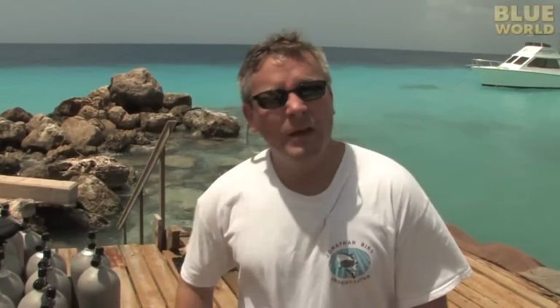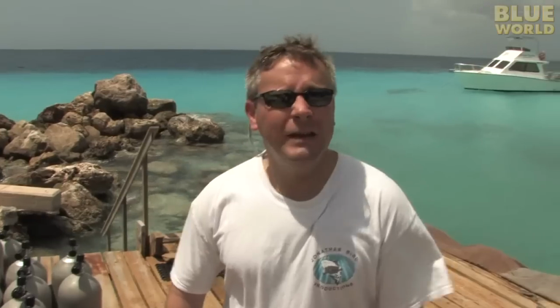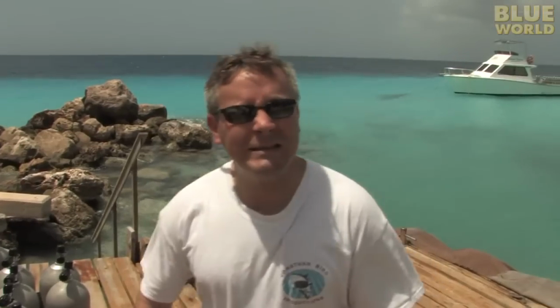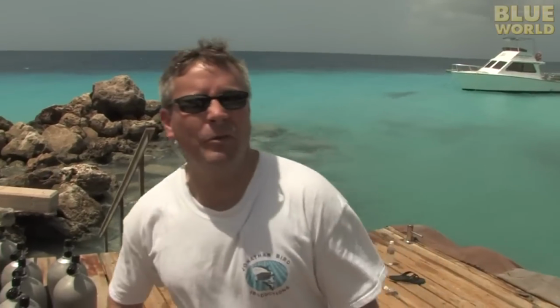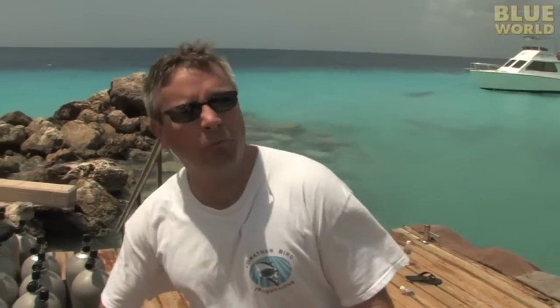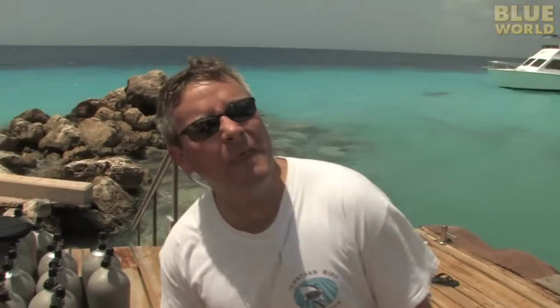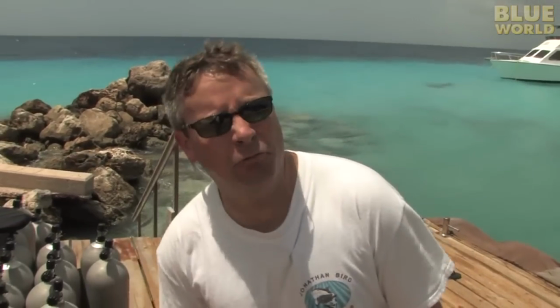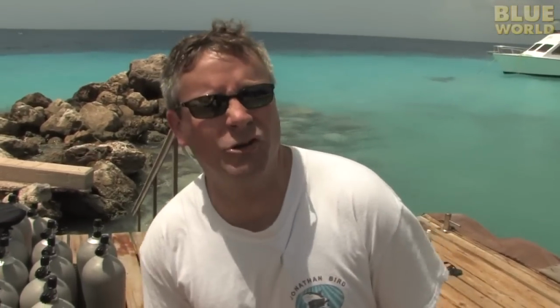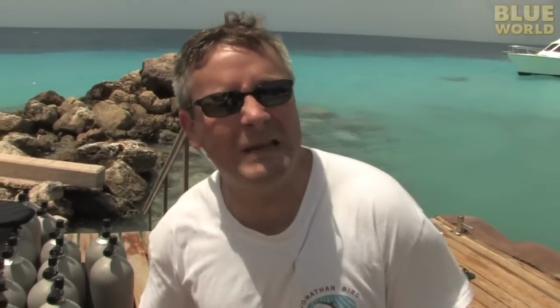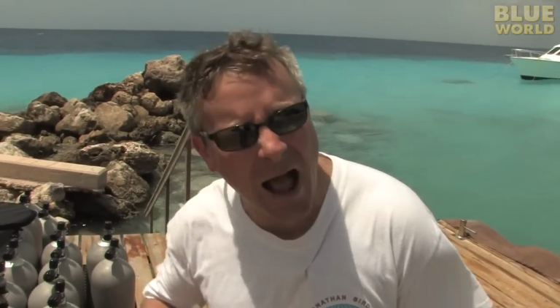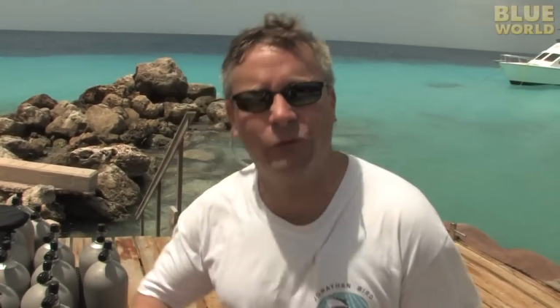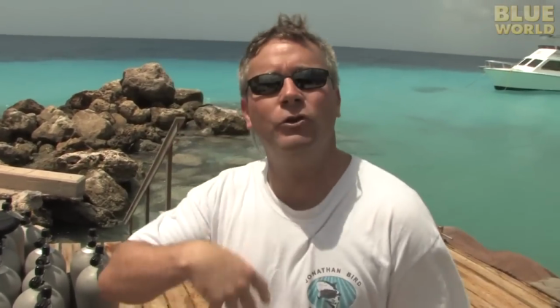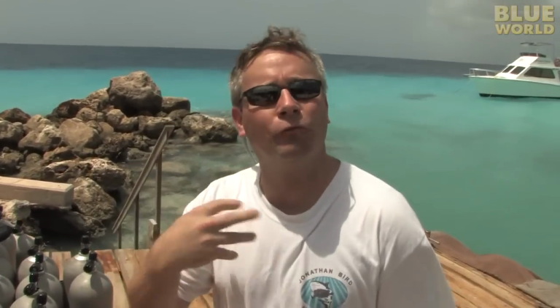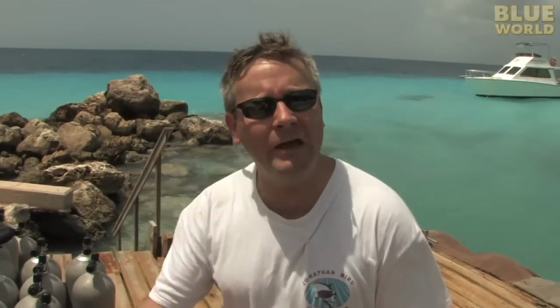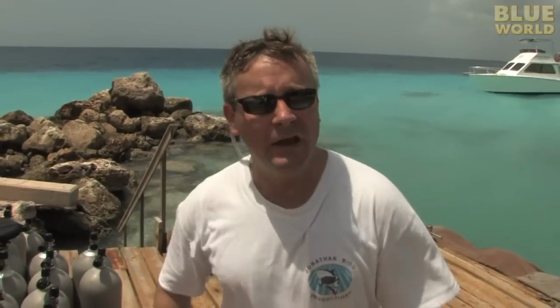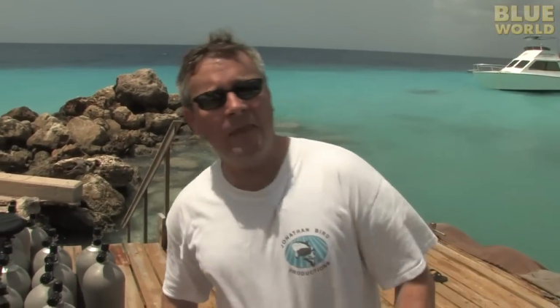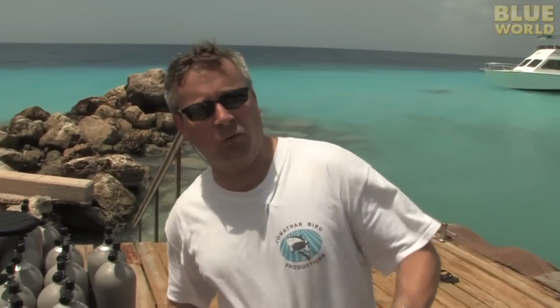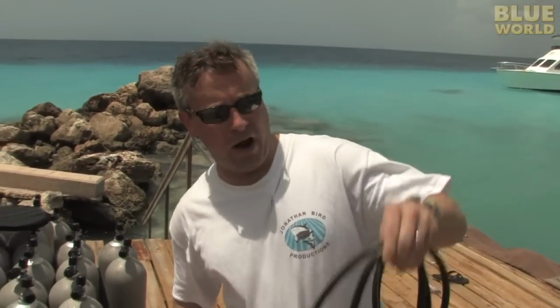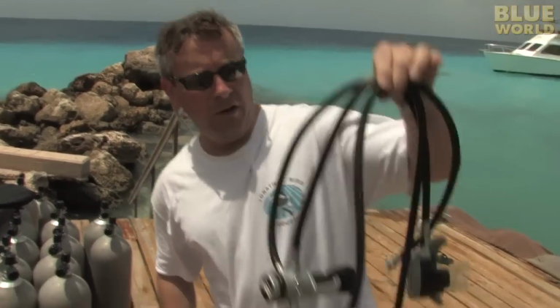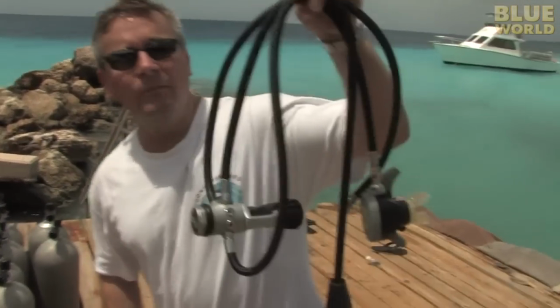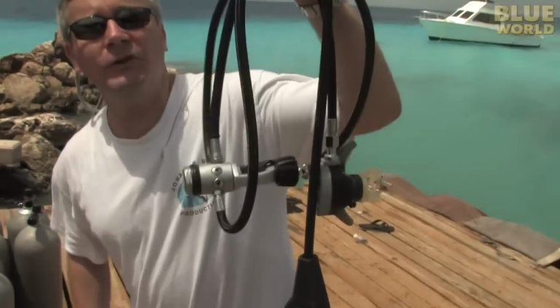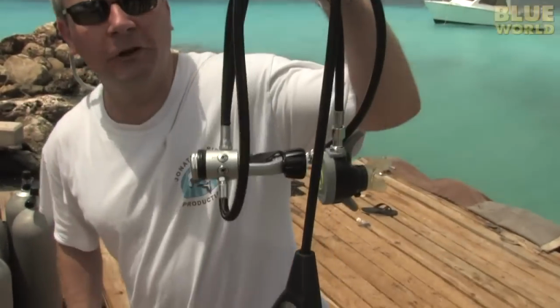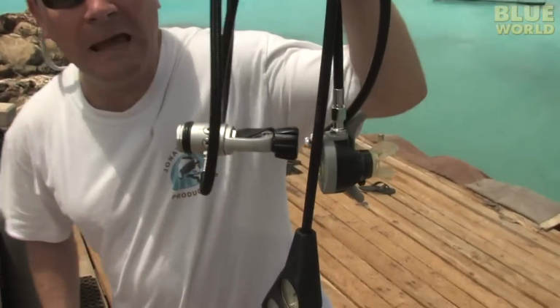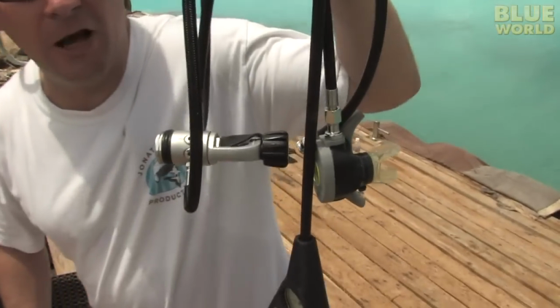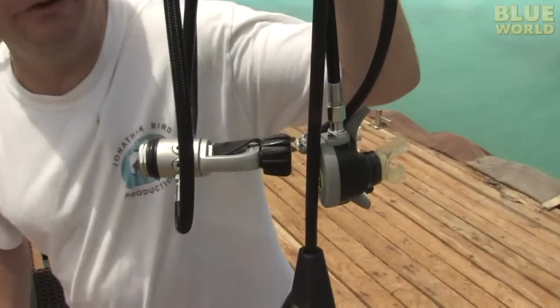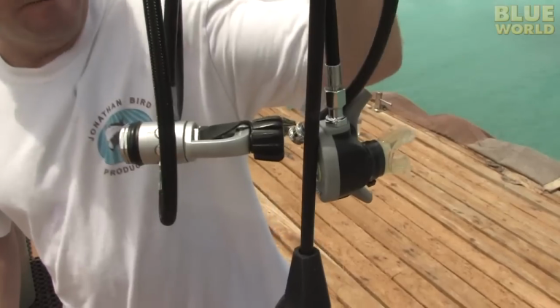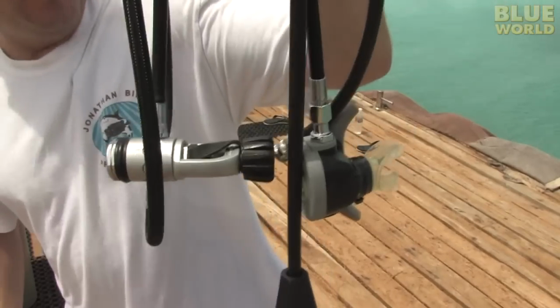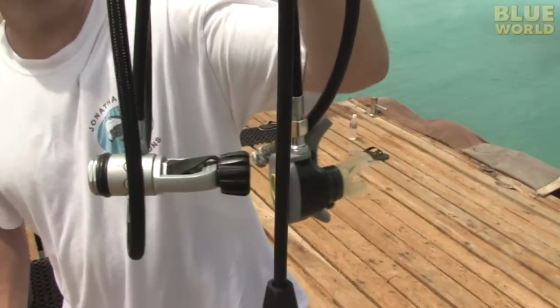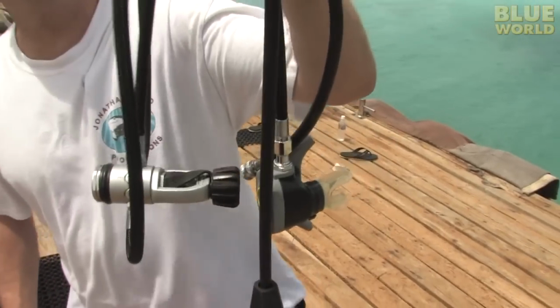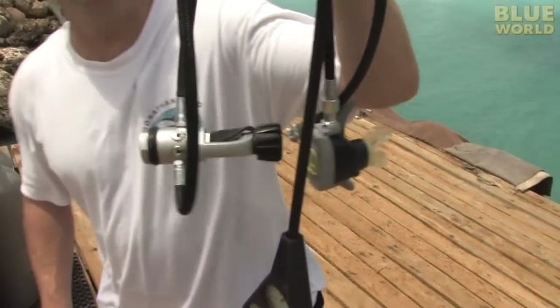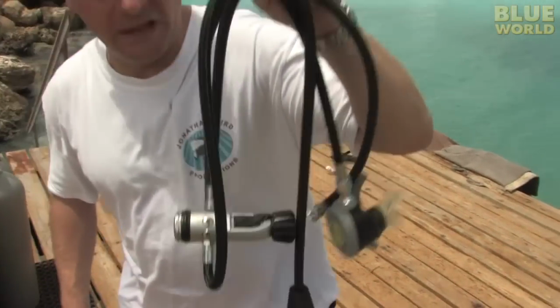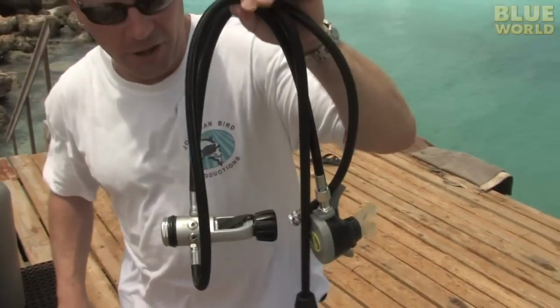You need something to bring that pressure down so that you can breathe it. And that's where this little baby comes in. This is a regulator.